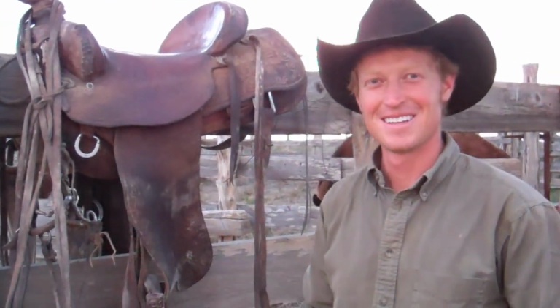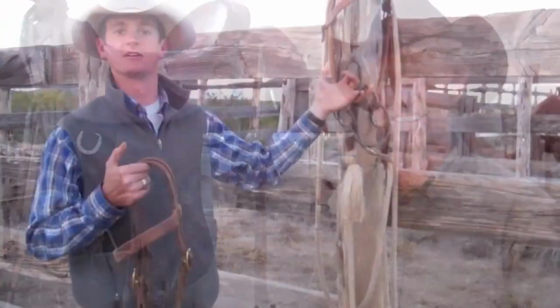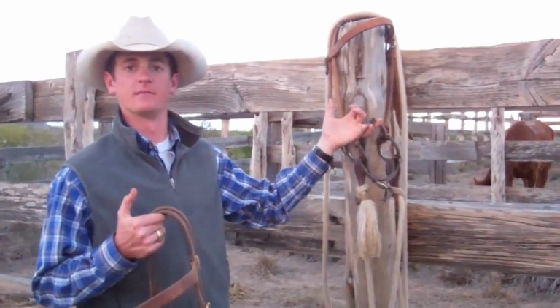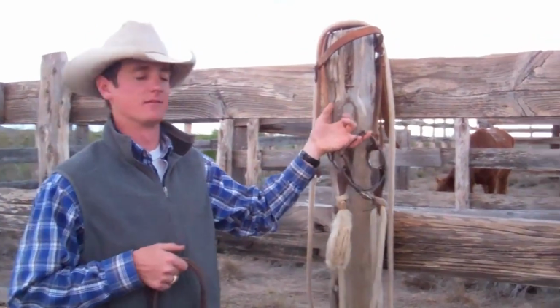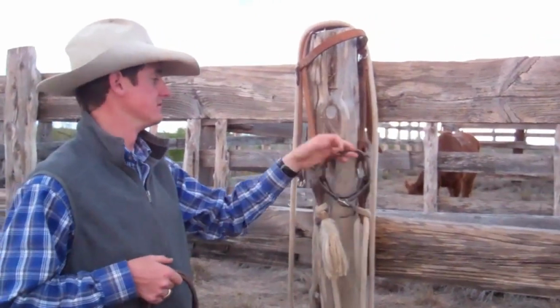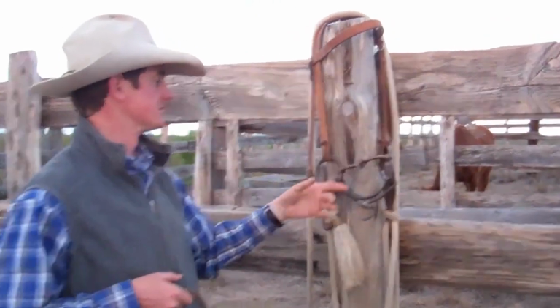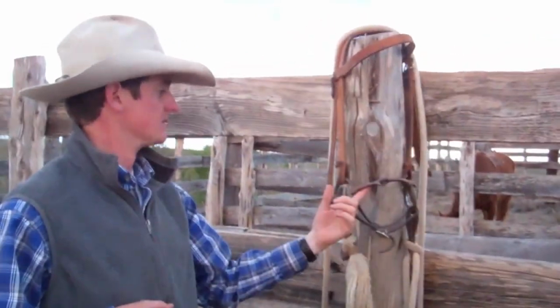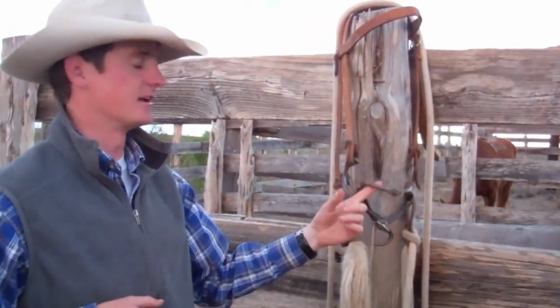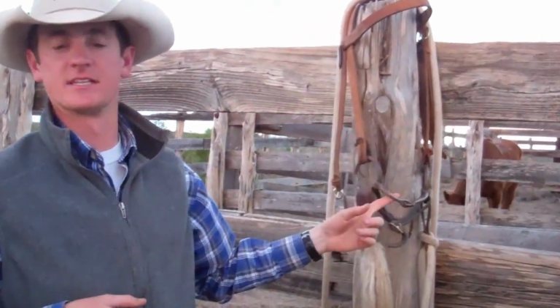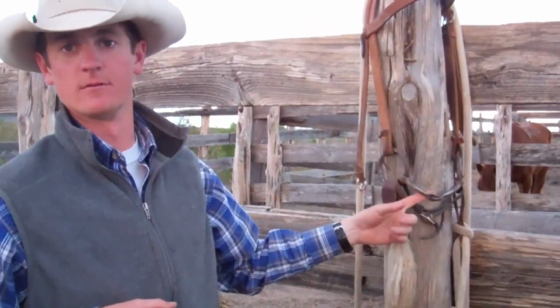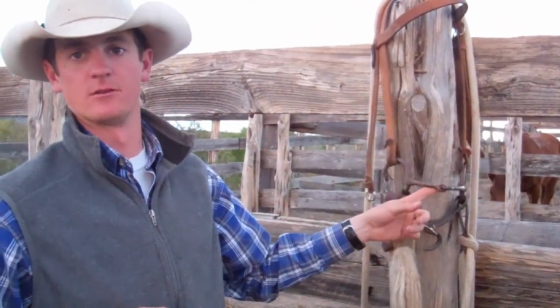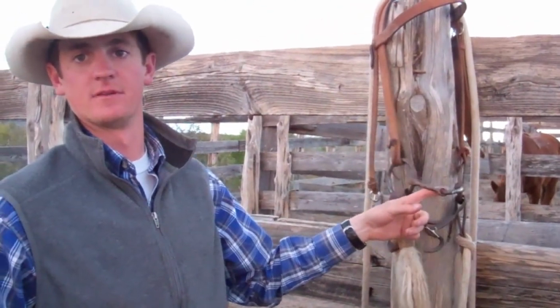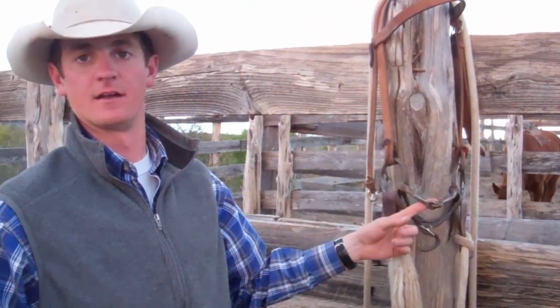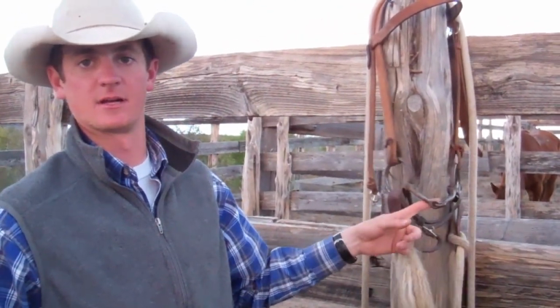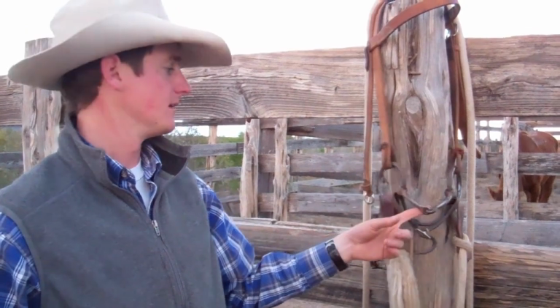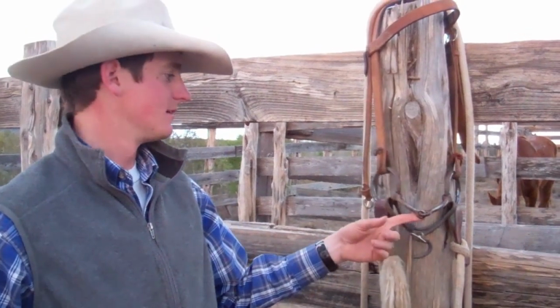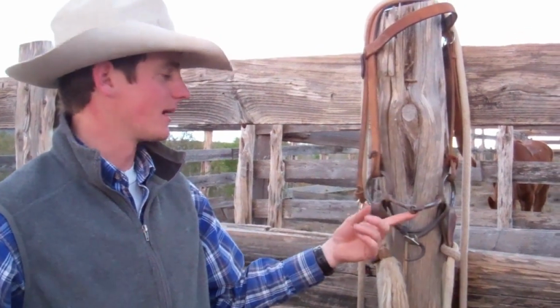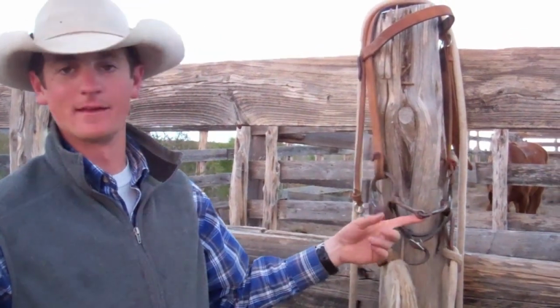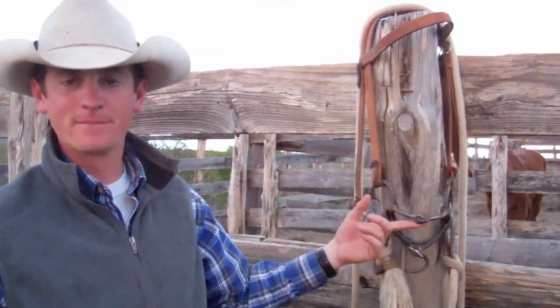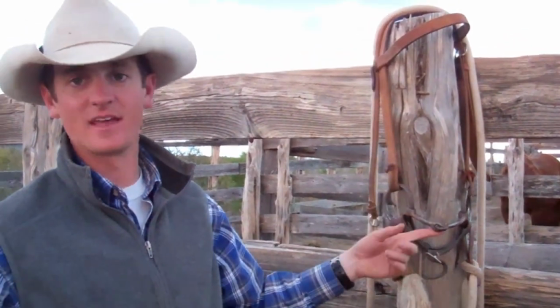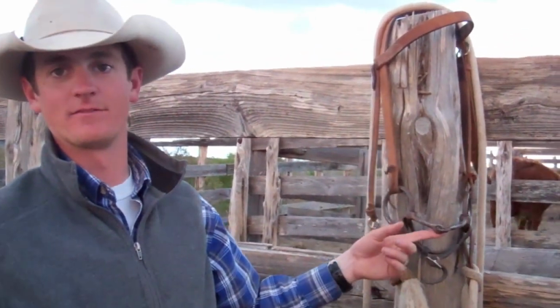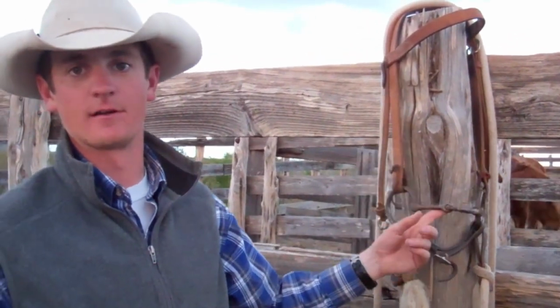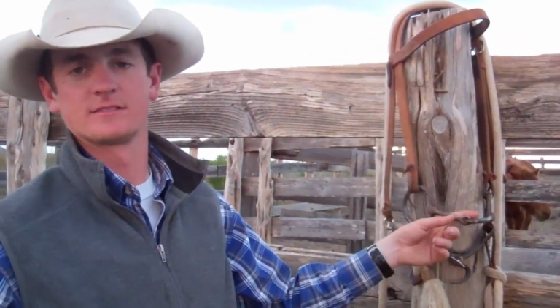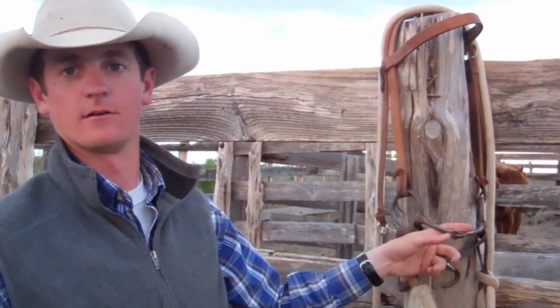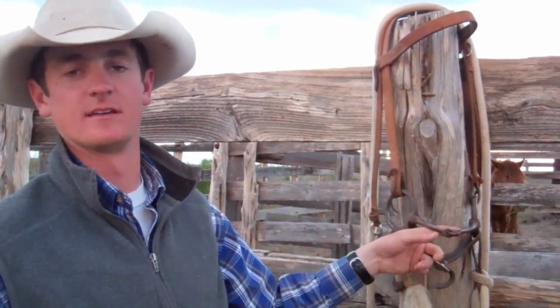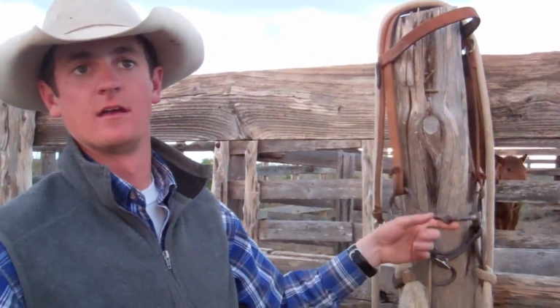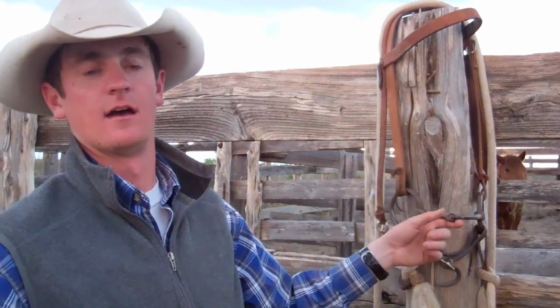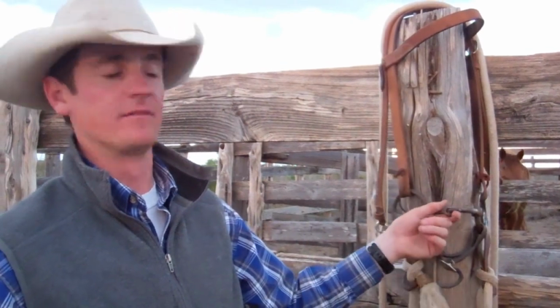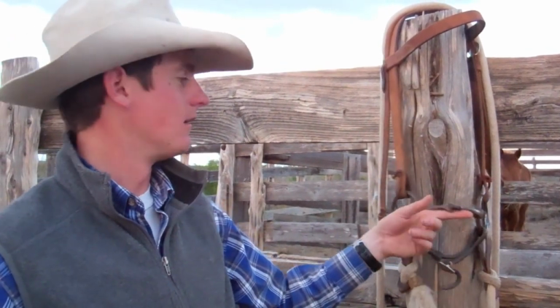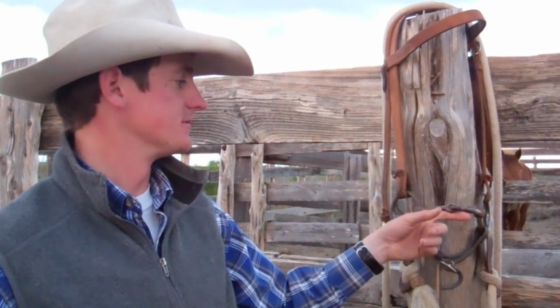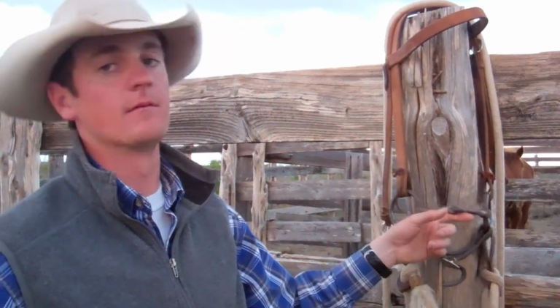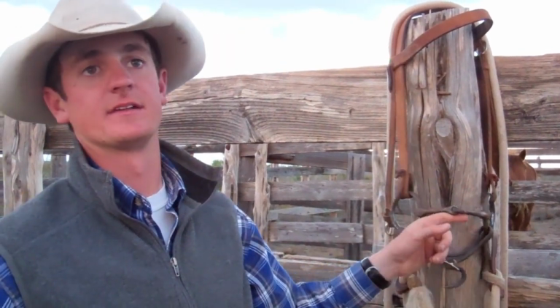This is our standard bit that we've been using — just a standard ring snaffle with a looped nylon rein and a mecate. It's kind of the standard for starting colts in, and we've had all of our horses work really well on this.